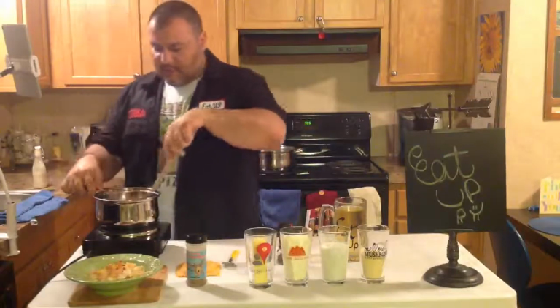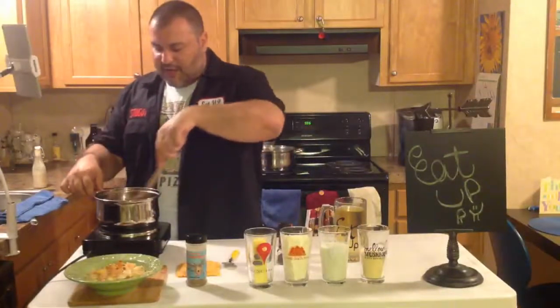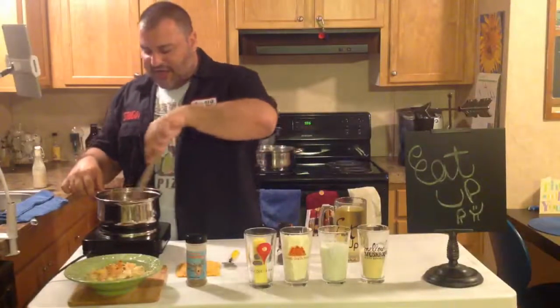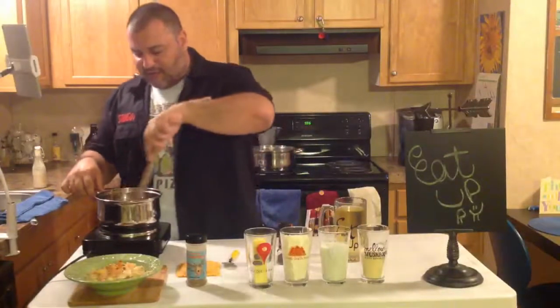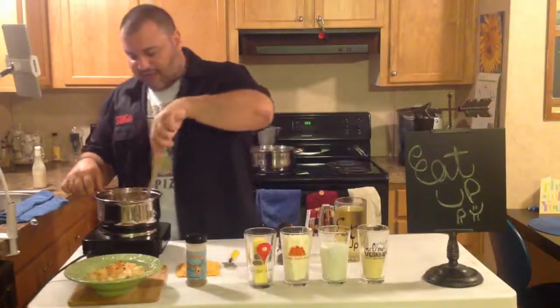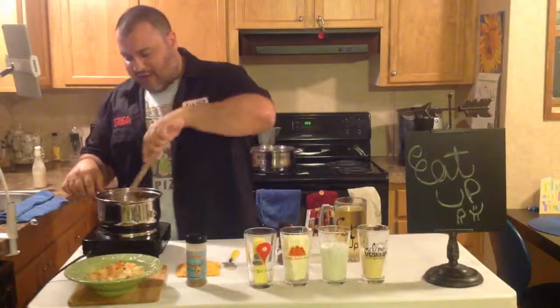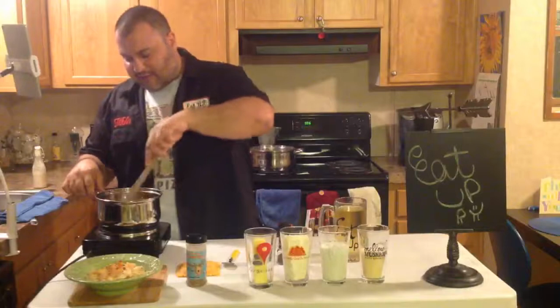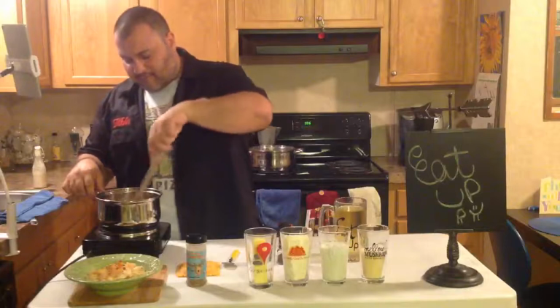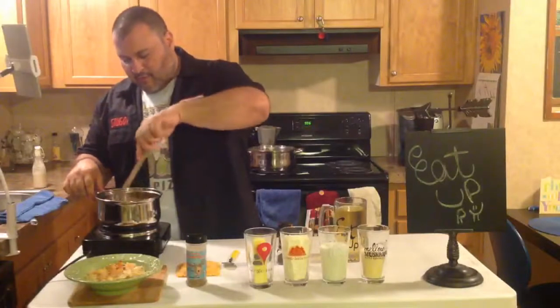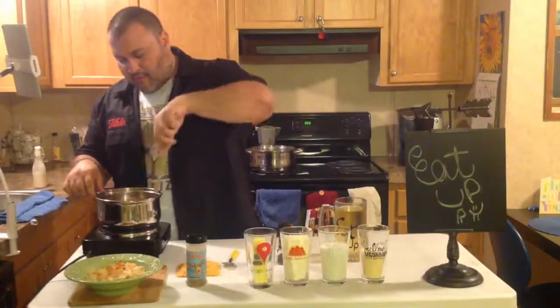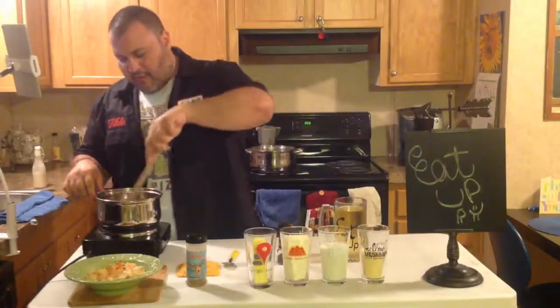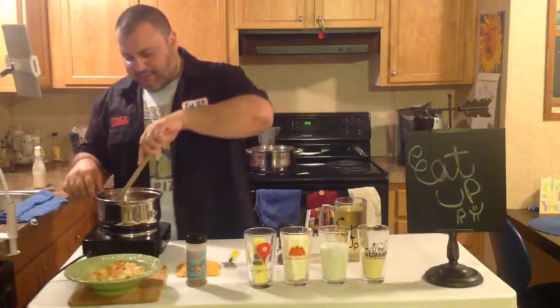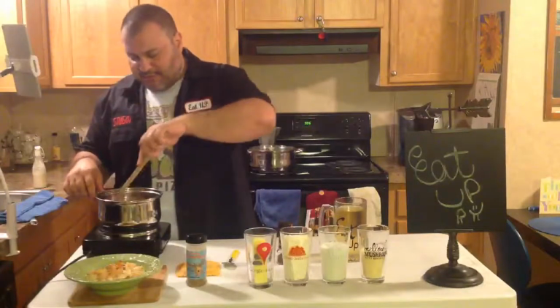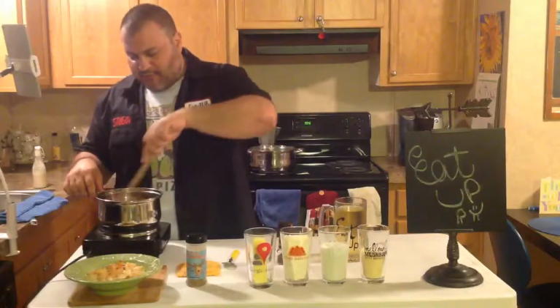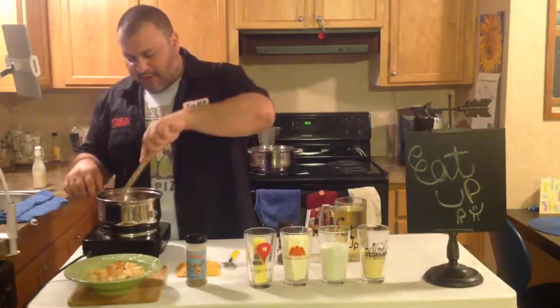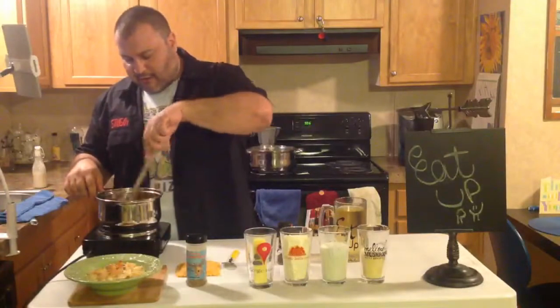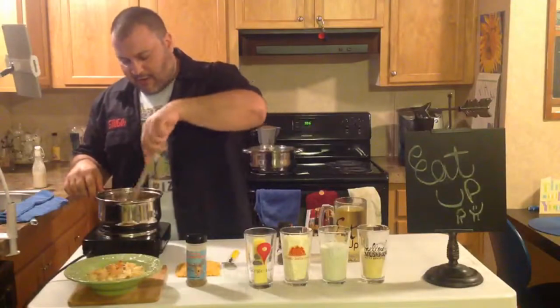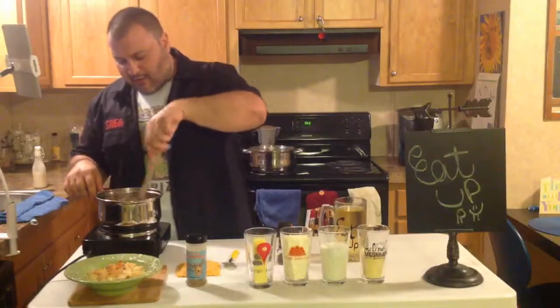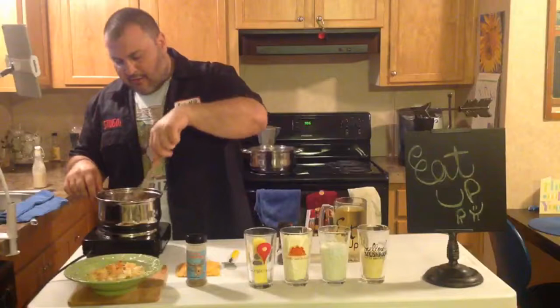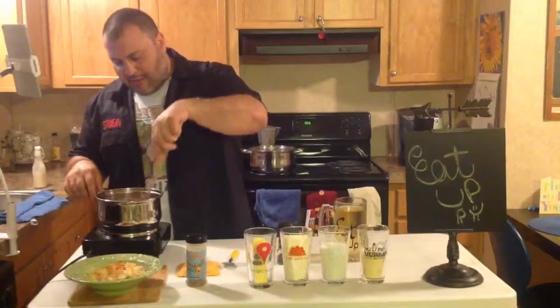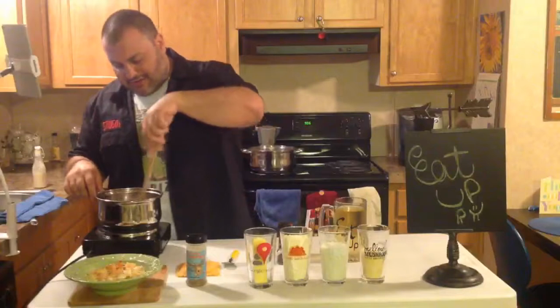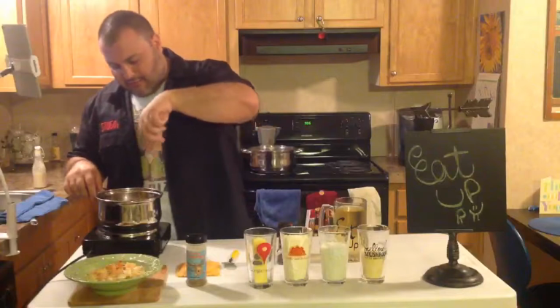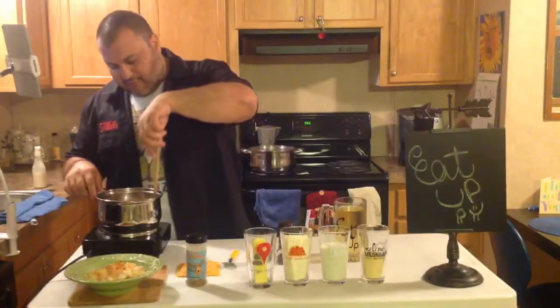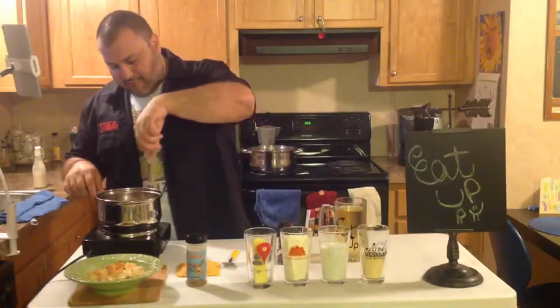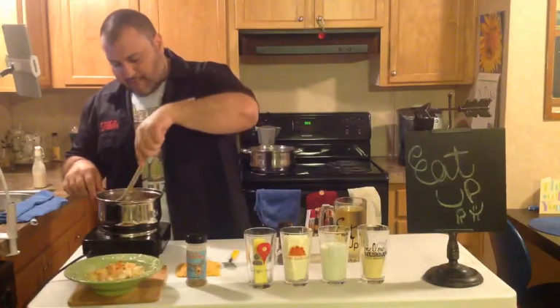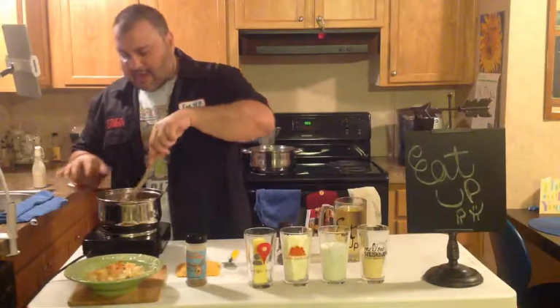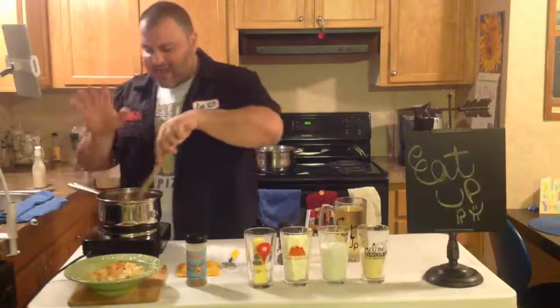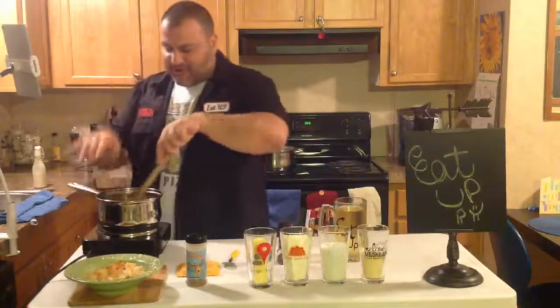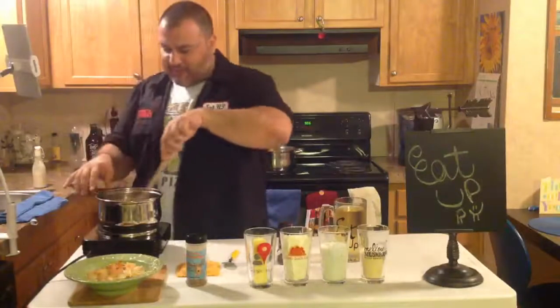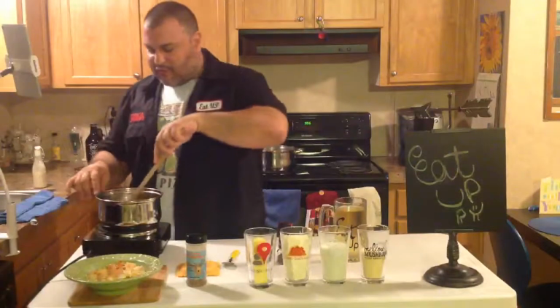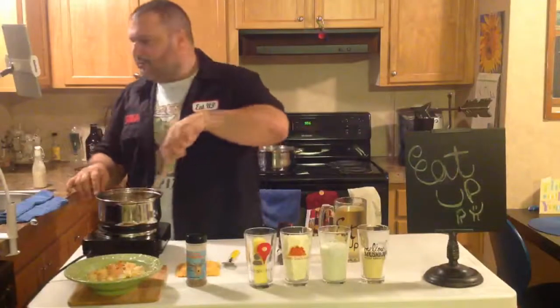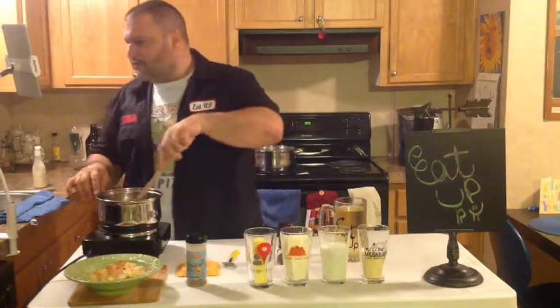I'm just taking this as it gets hot and moving it around. I don't want the garlic to stay in one place. I went ahead and sprayed the pot before I put everything in.